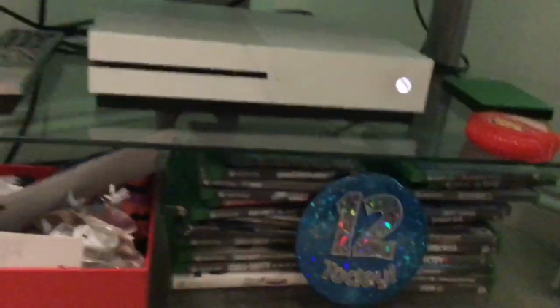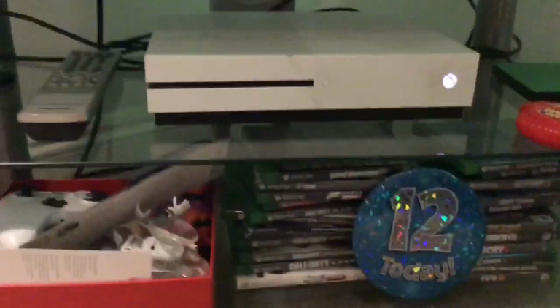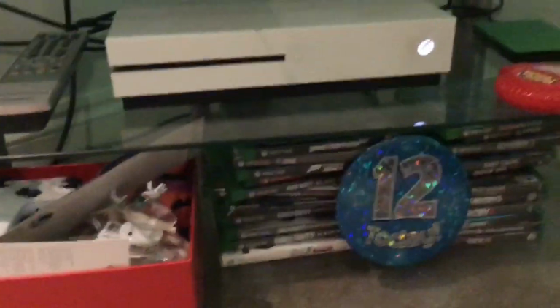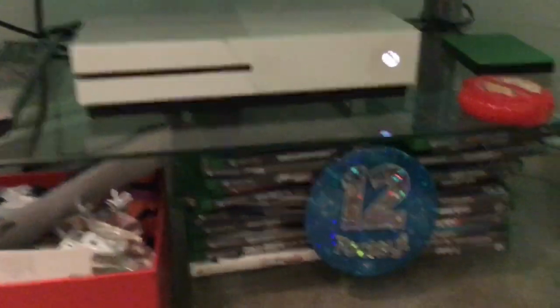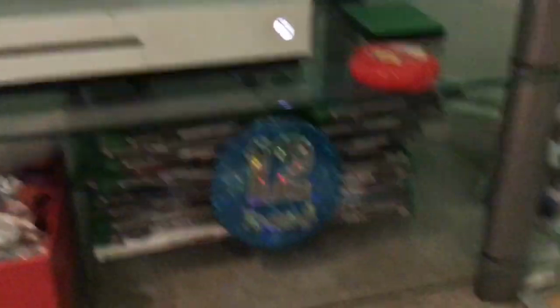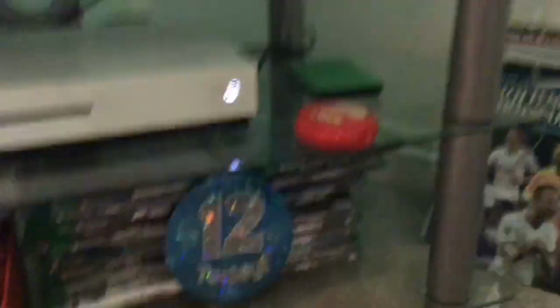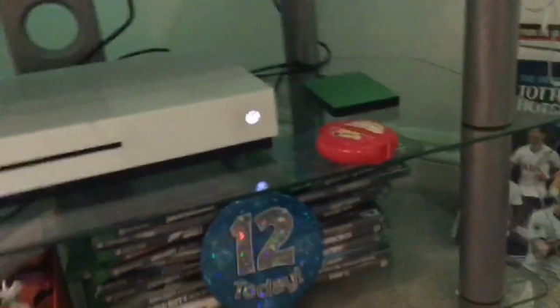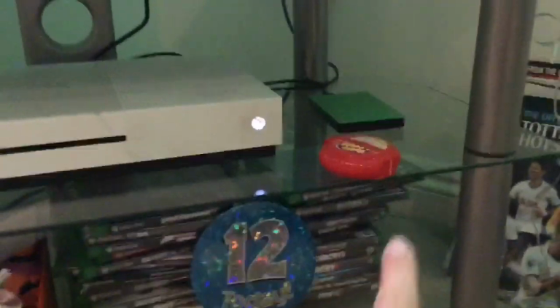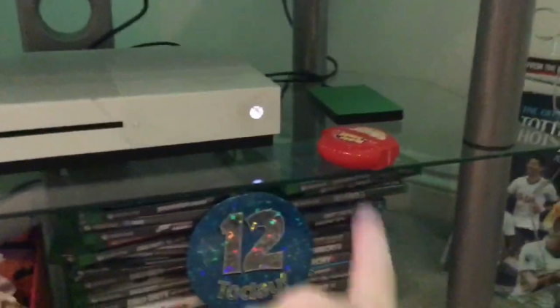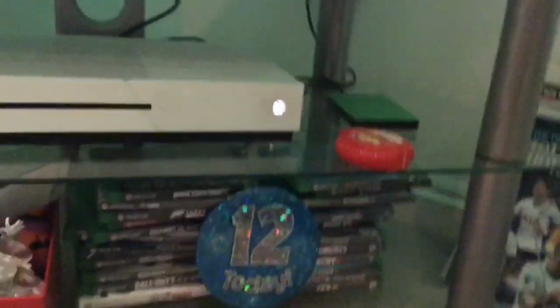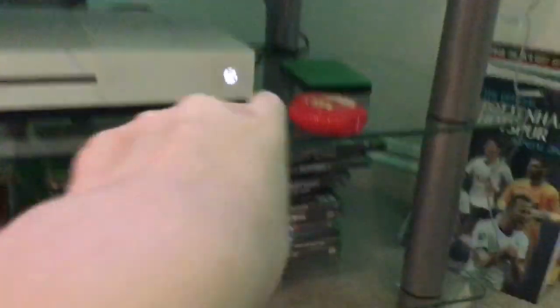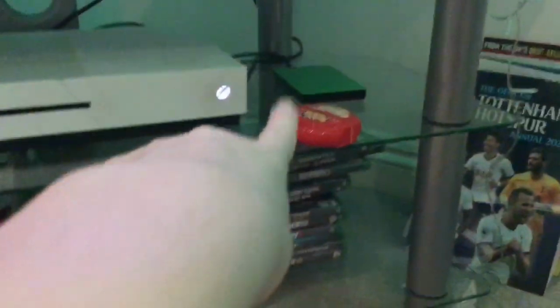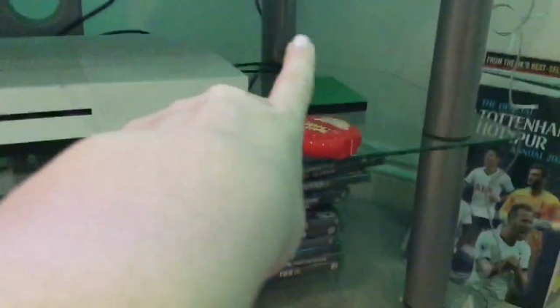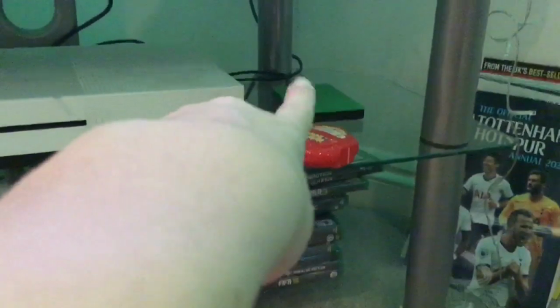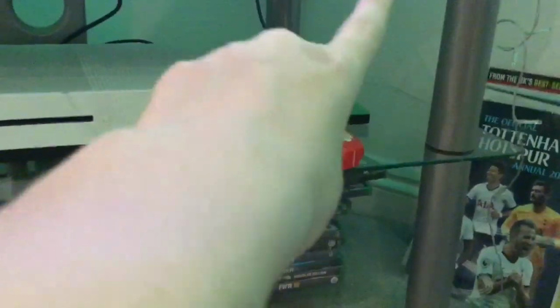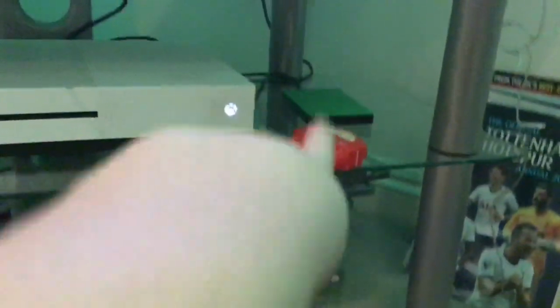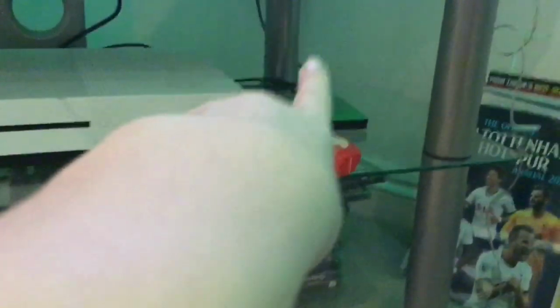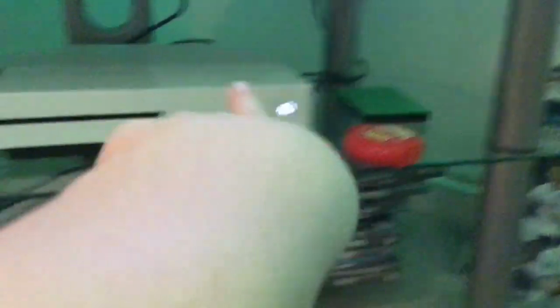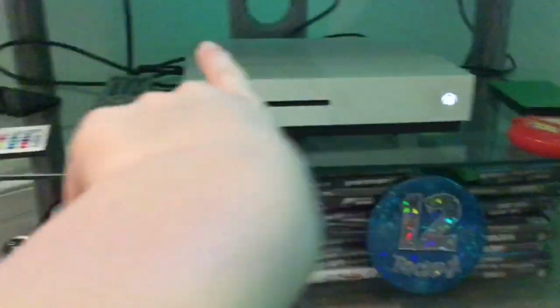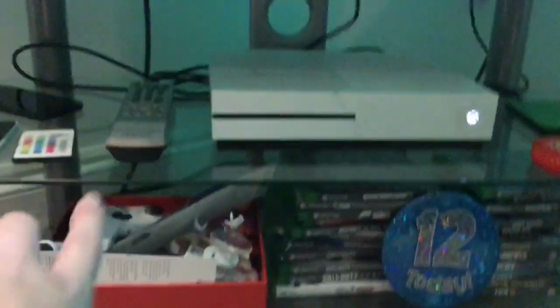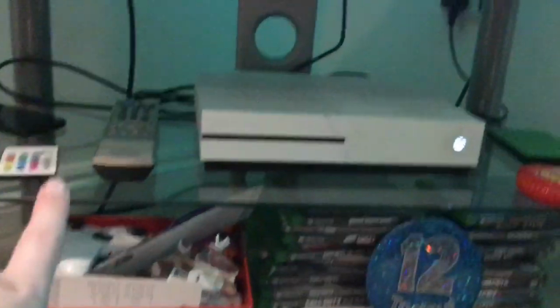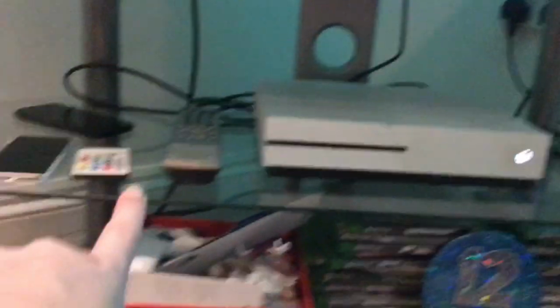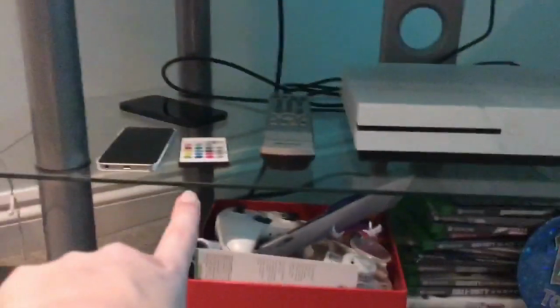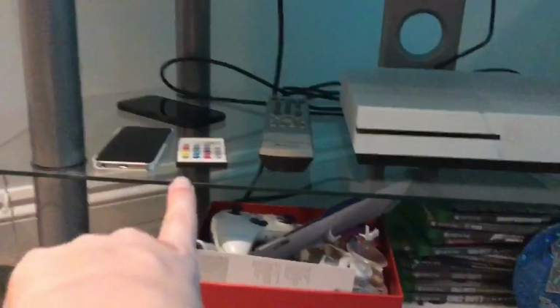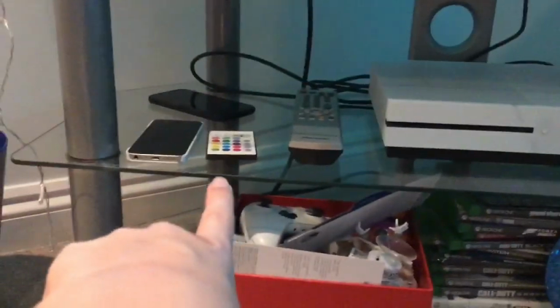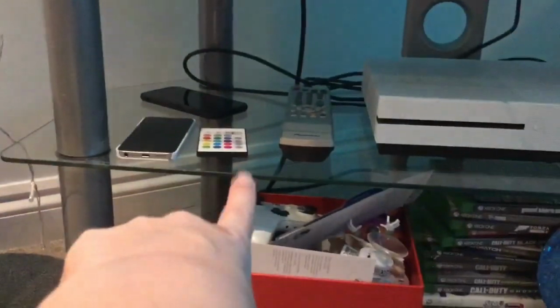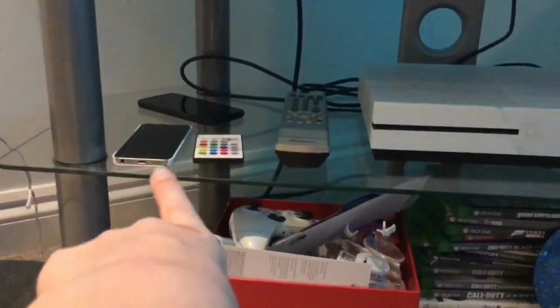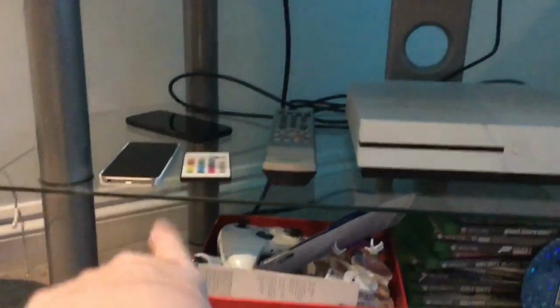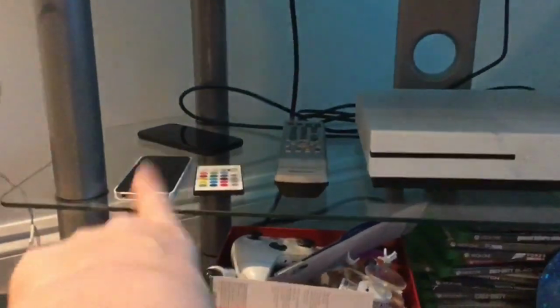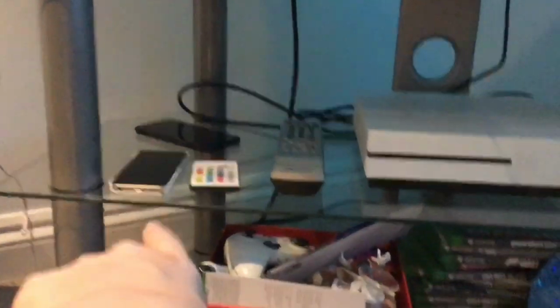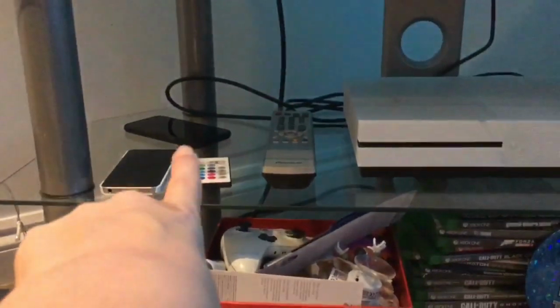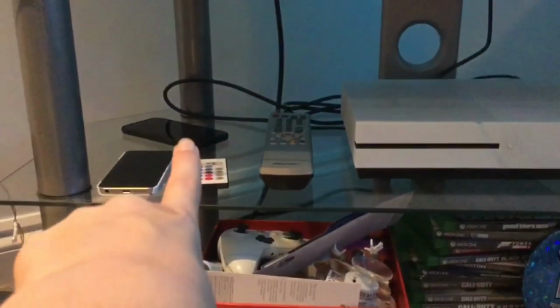My Xbox, Hubba Bubba, Xbox storage drive, remote, LED light thing, phone.